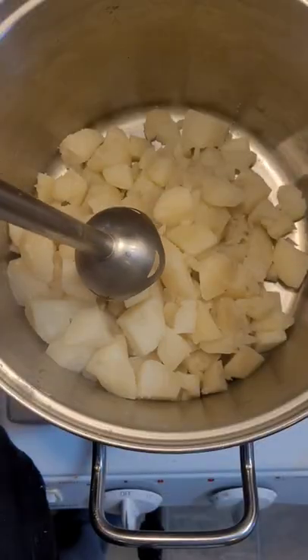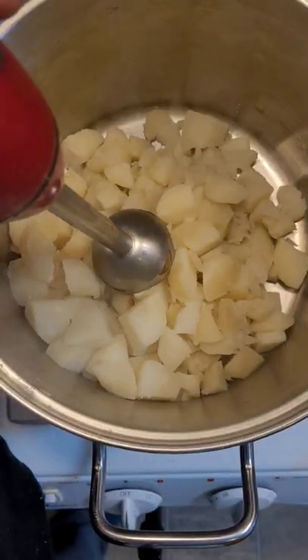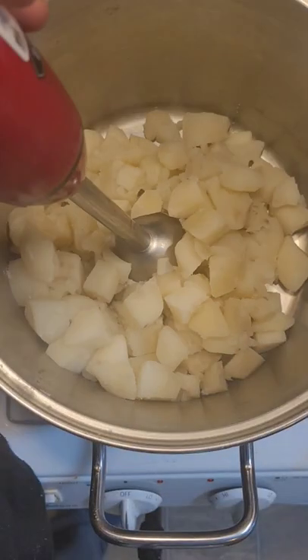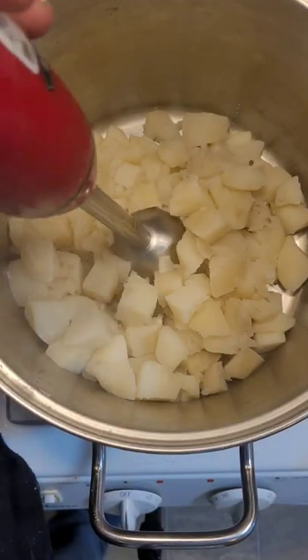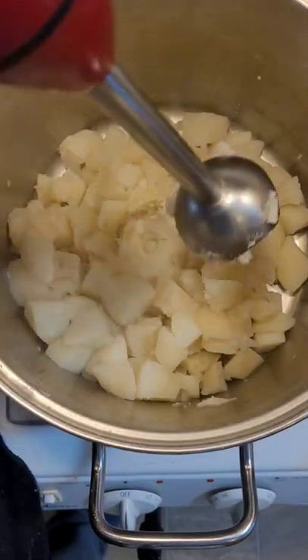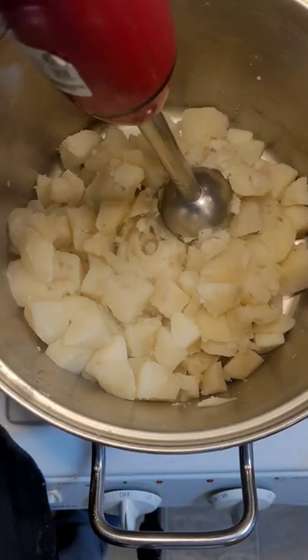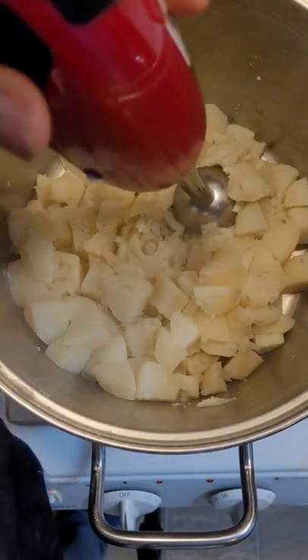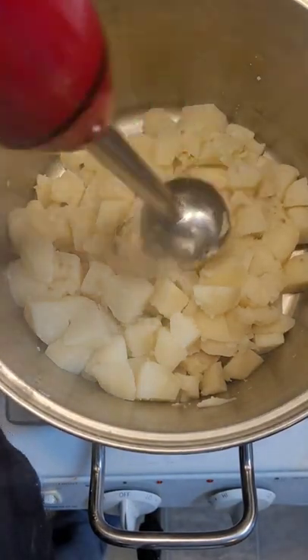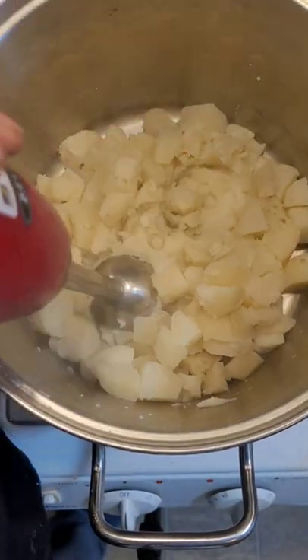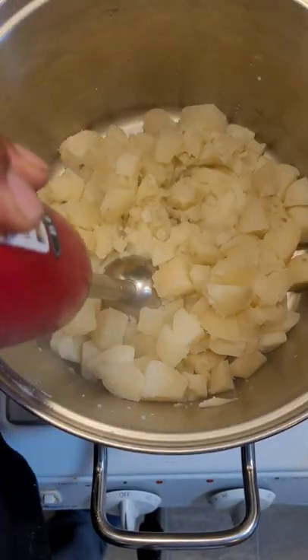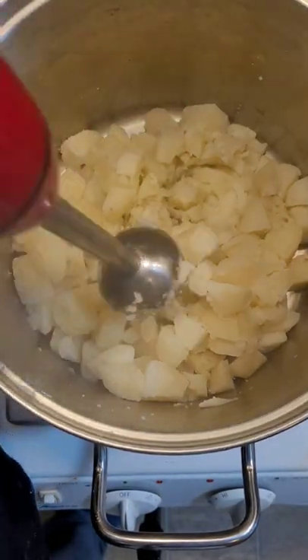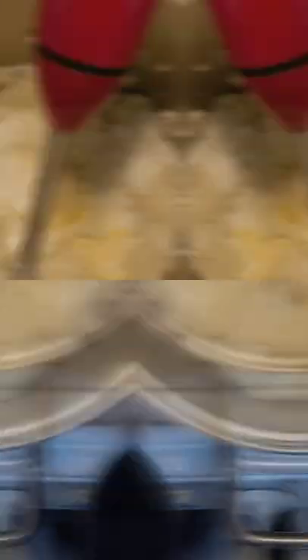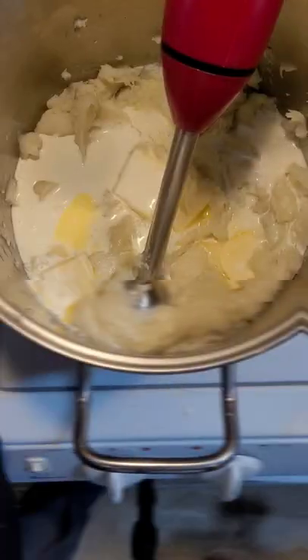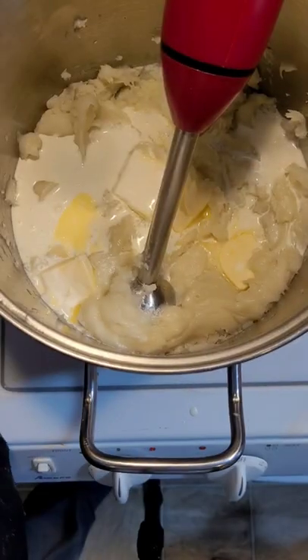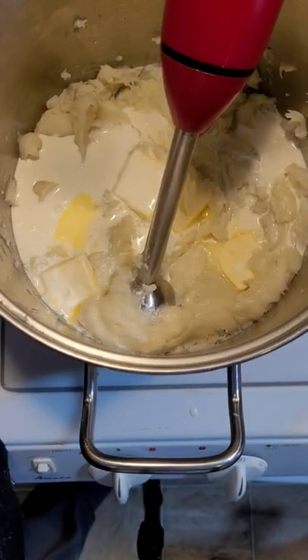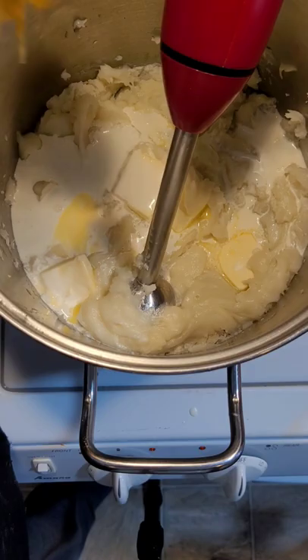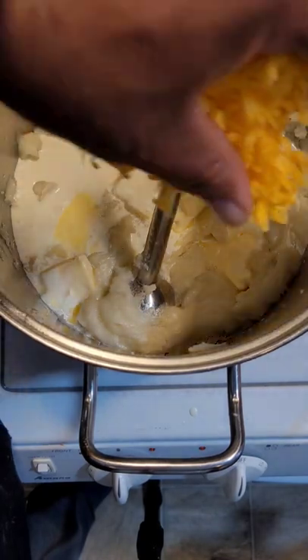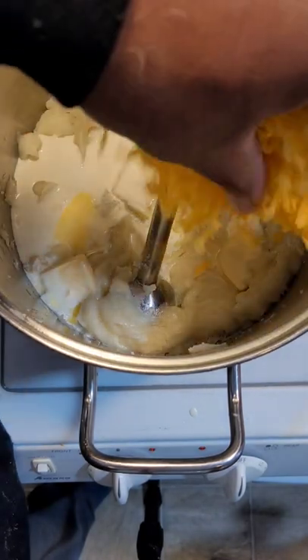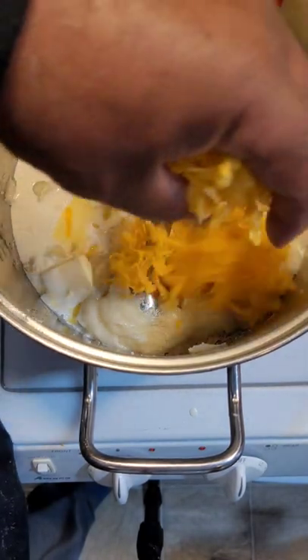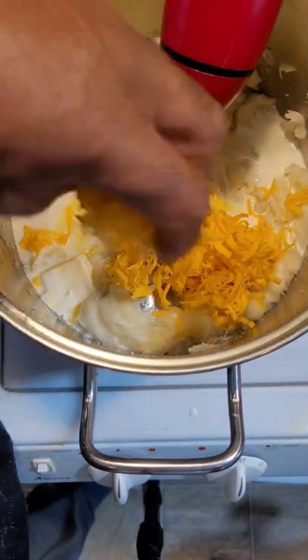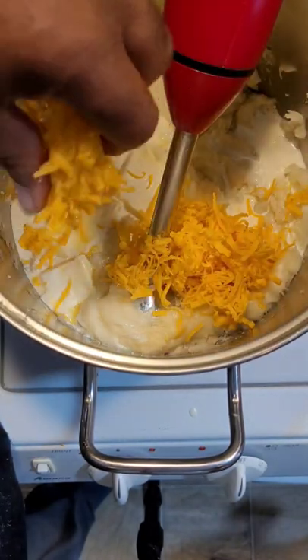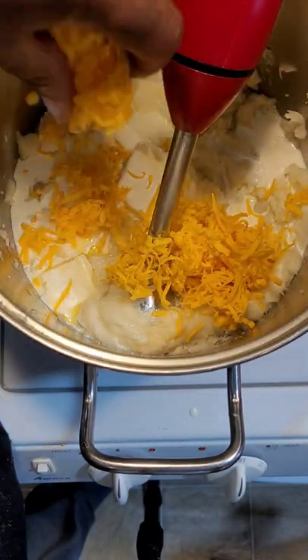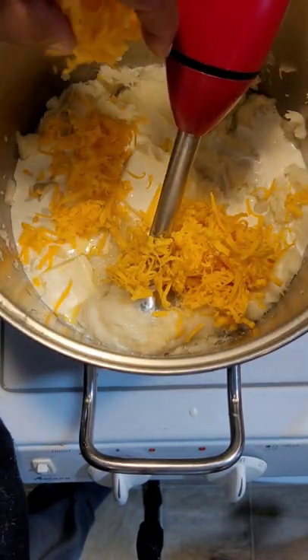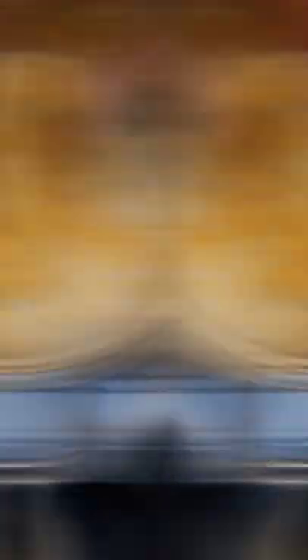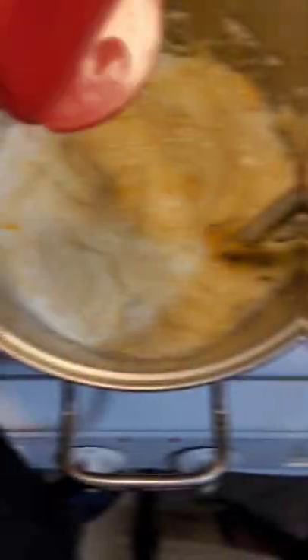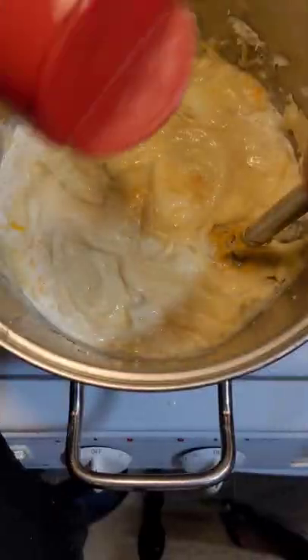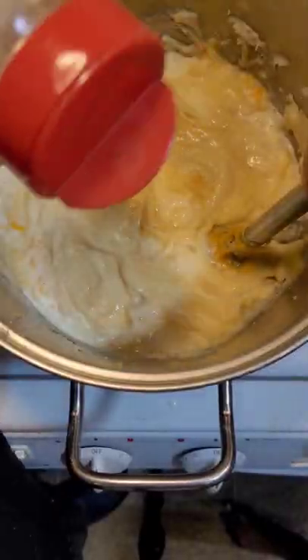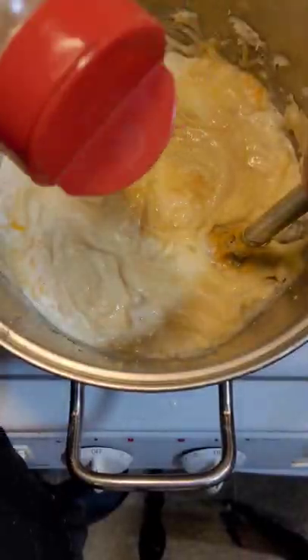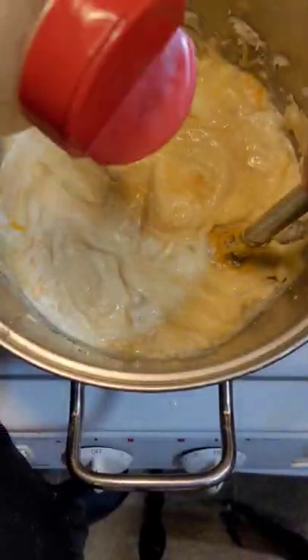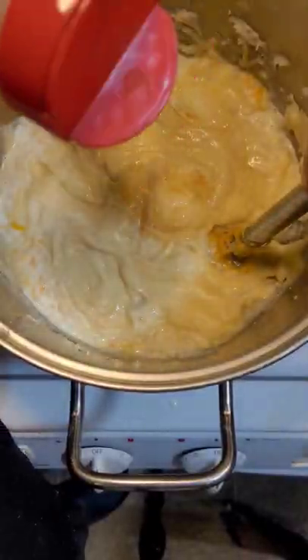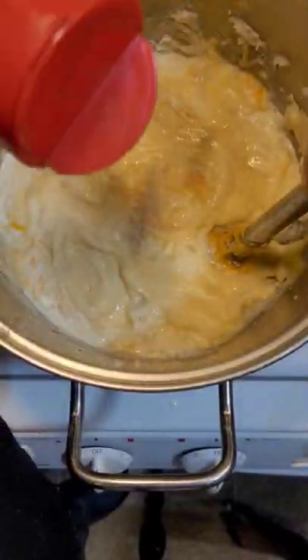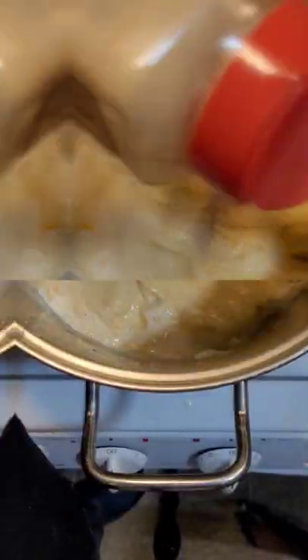Drain the potatoes. Hit them with a boat motor. Add some butter, heavy whipping cream, and shredded cheese. Add some salt, garlic powder, and white pepper.